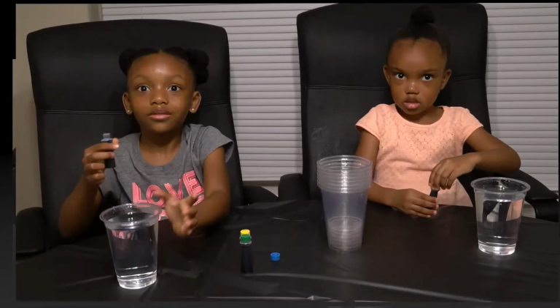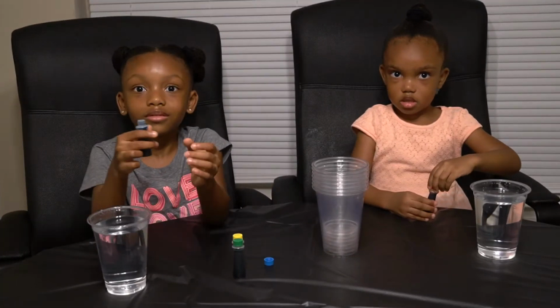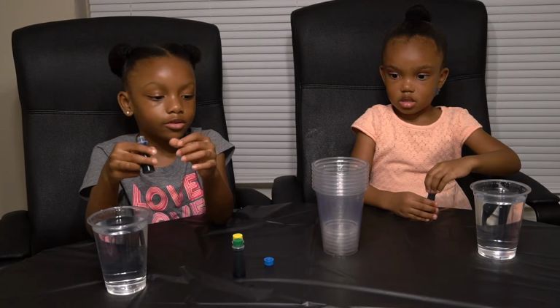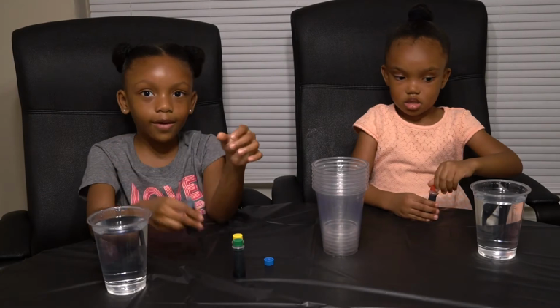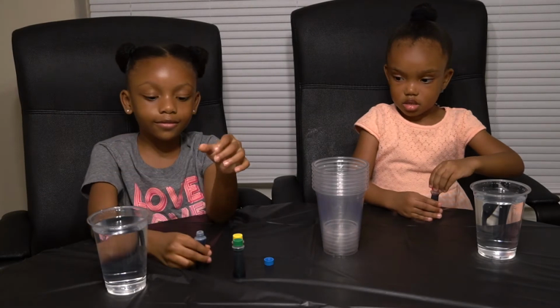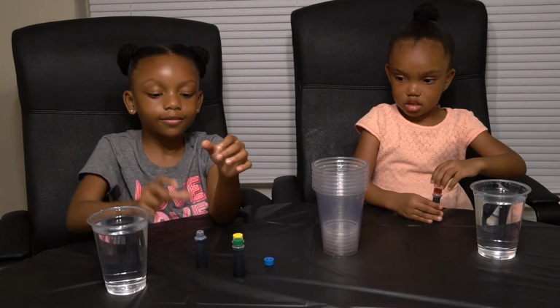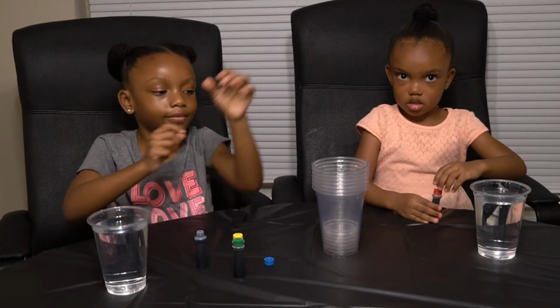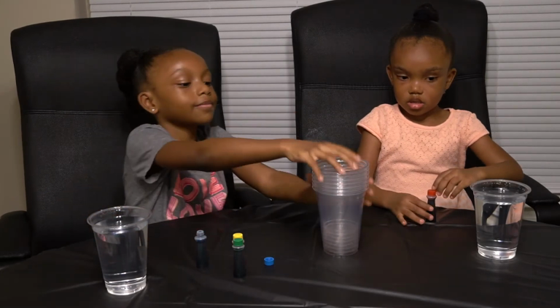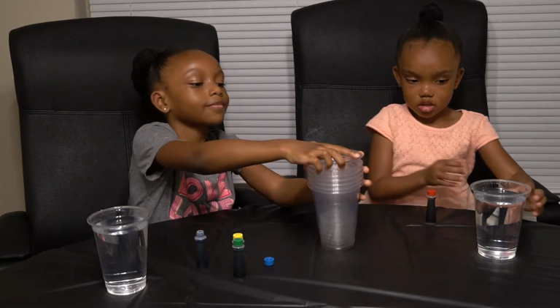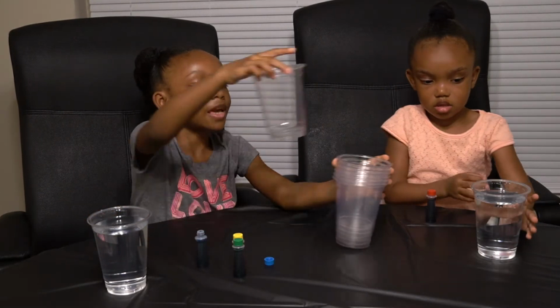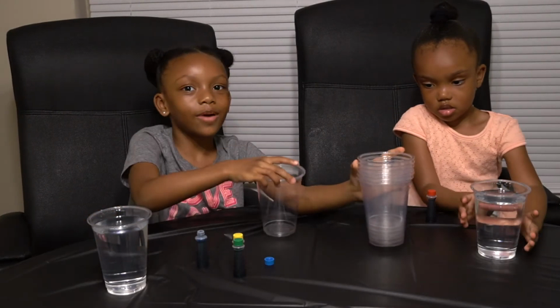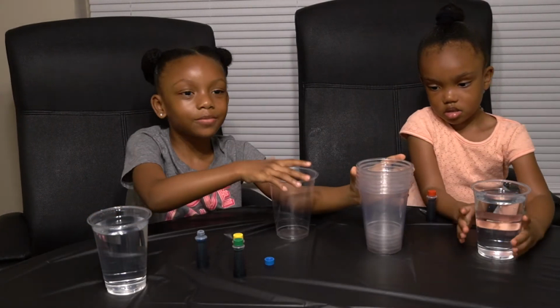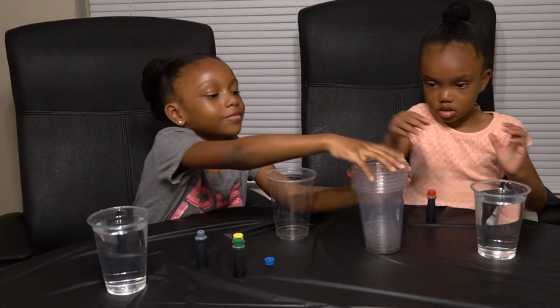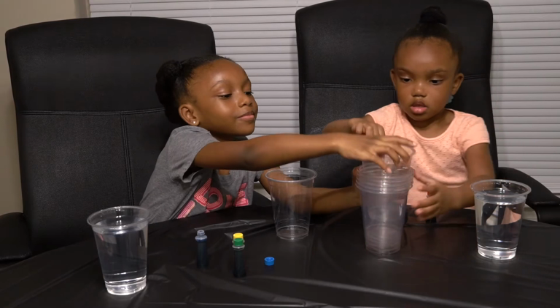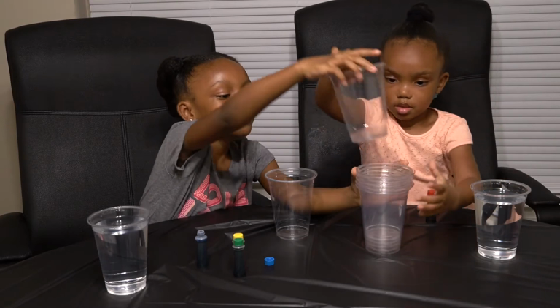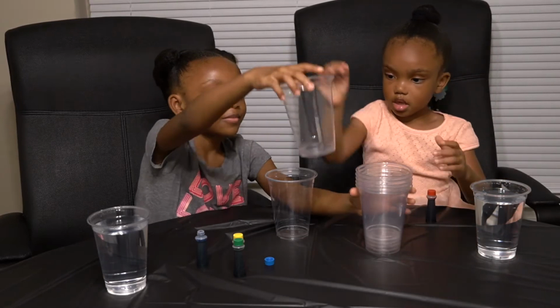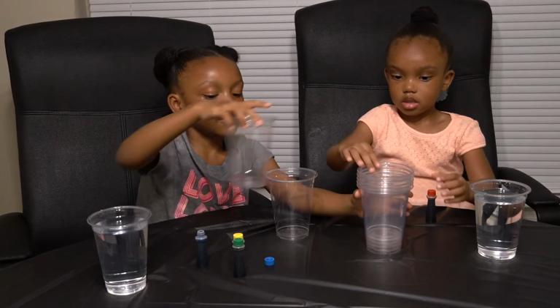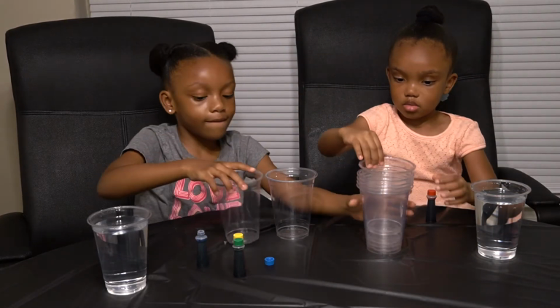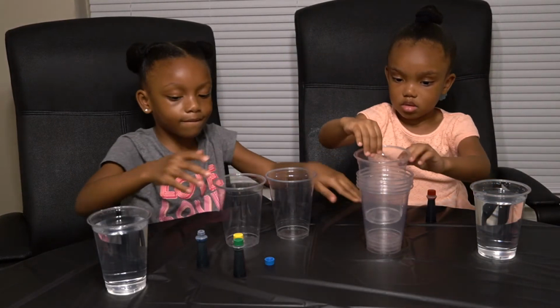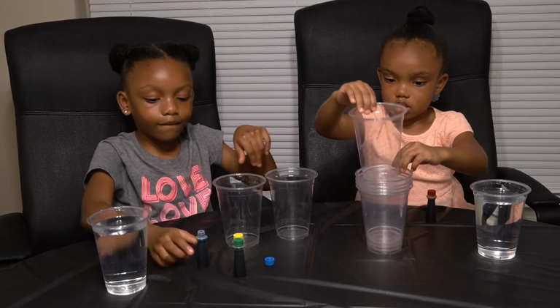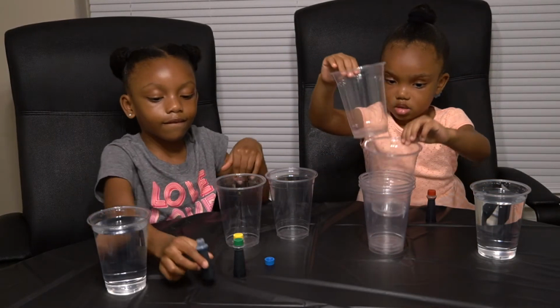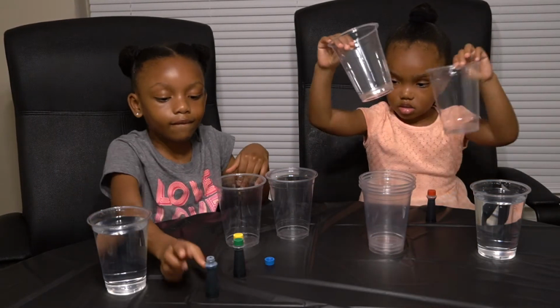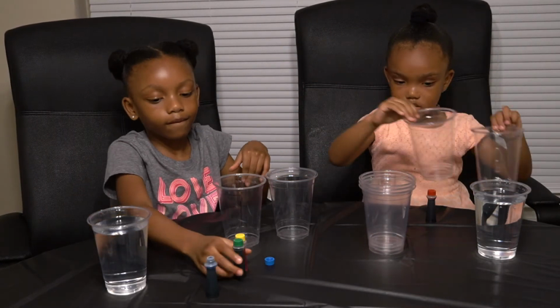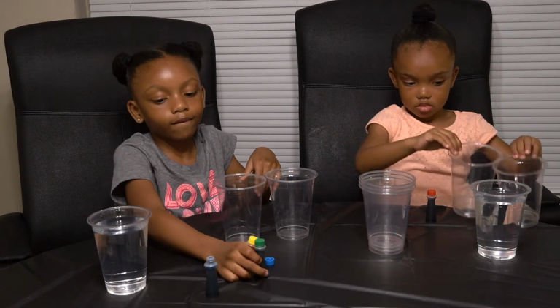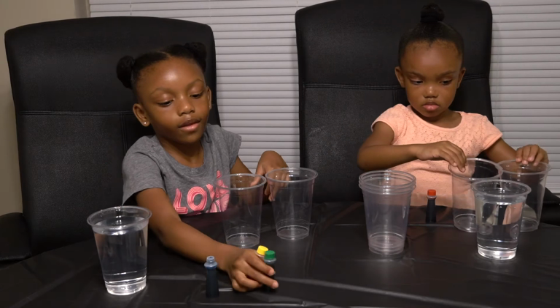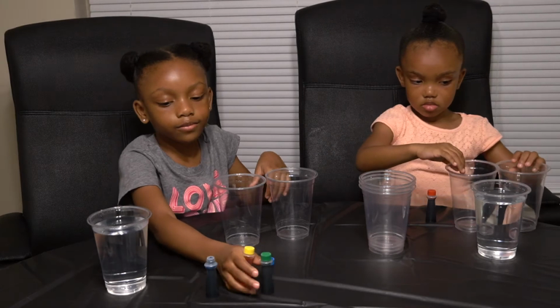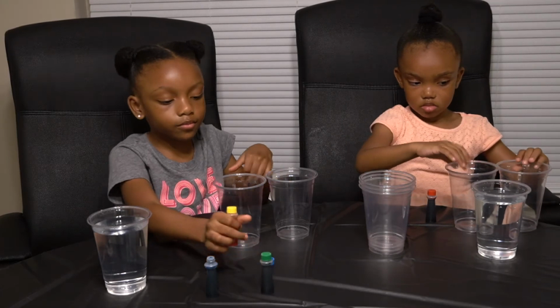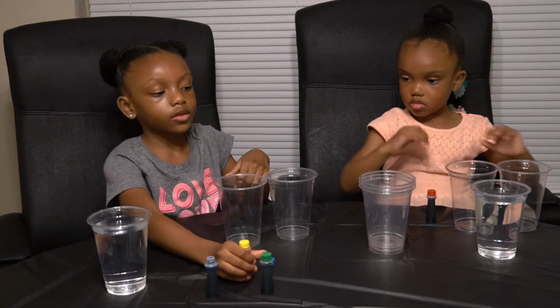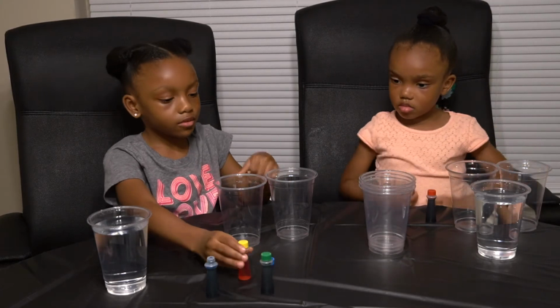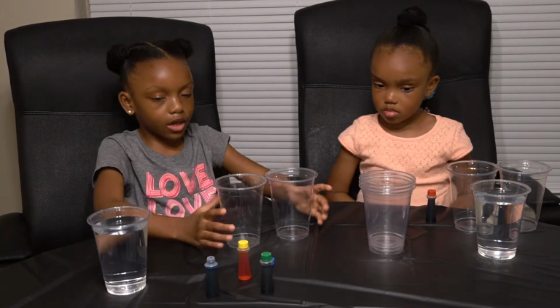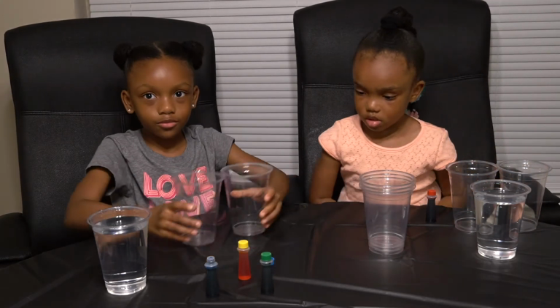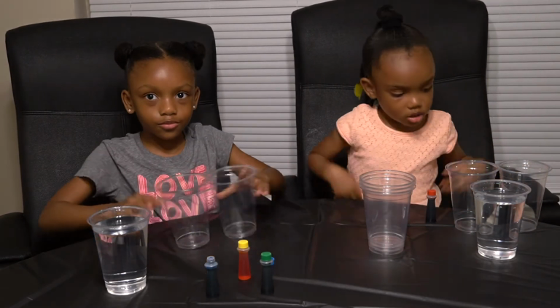Ashley, spread your cups out. You're going to put your cups in front of you. These are my cups. Now let Mills get her cups. You both need two cups each. I got two cups here.